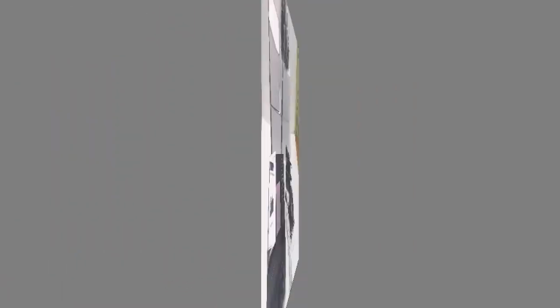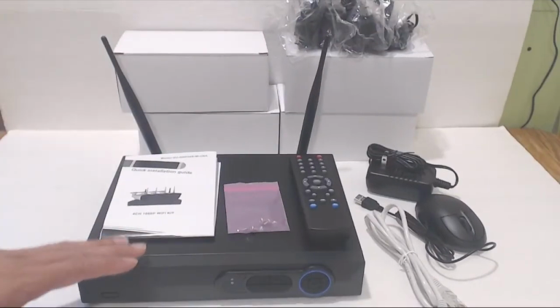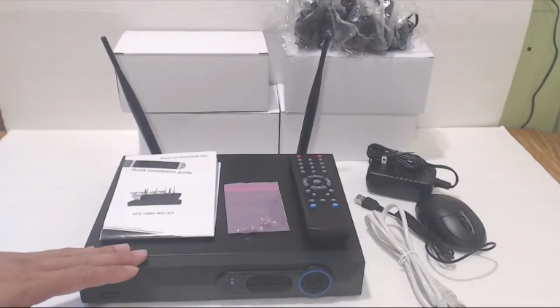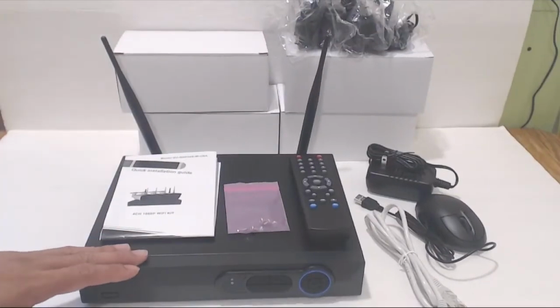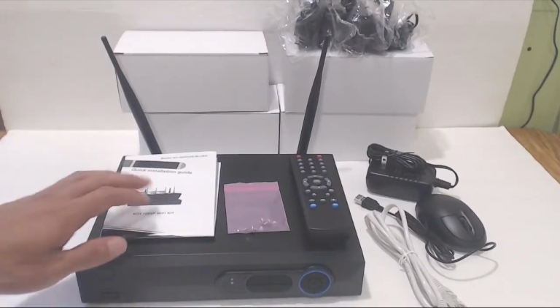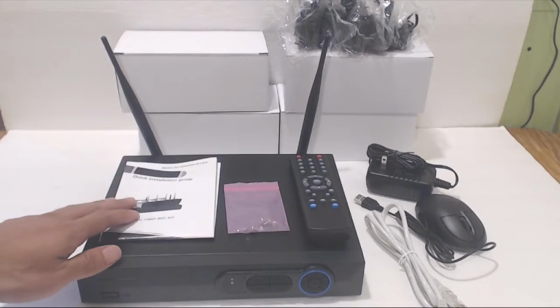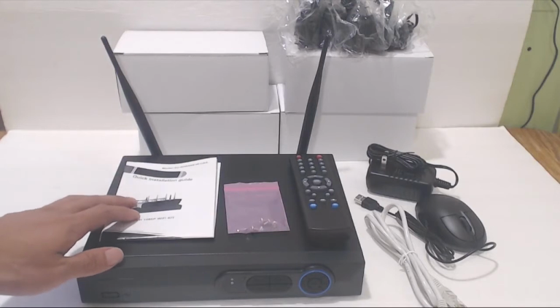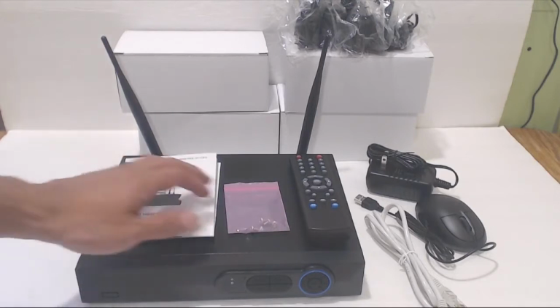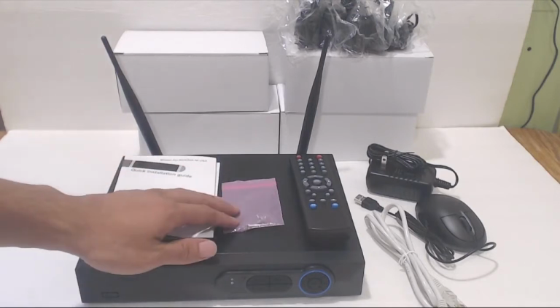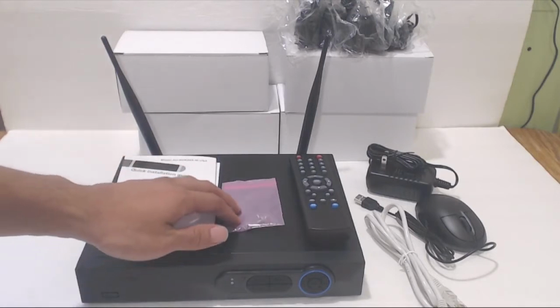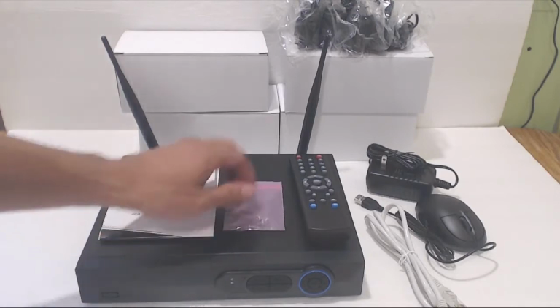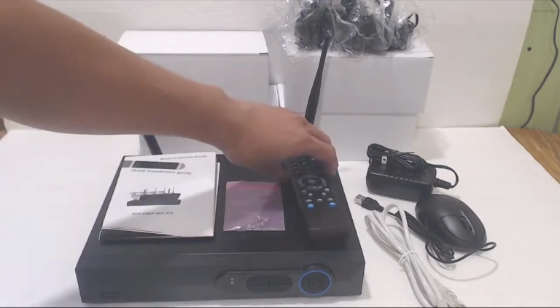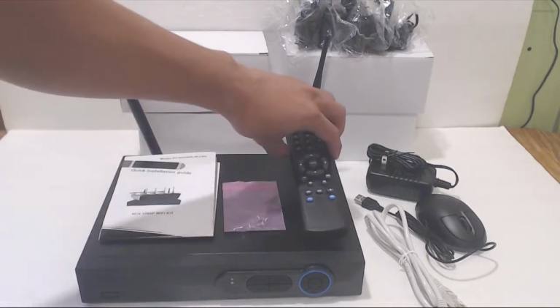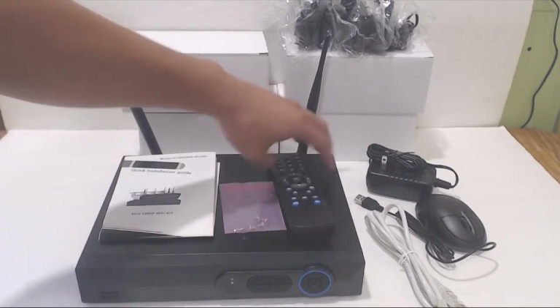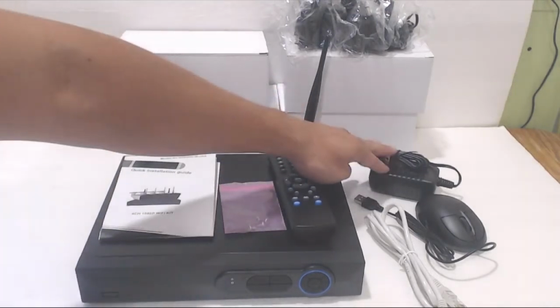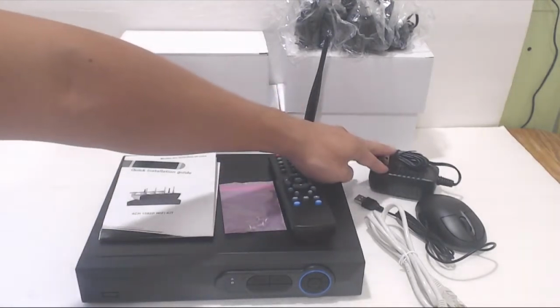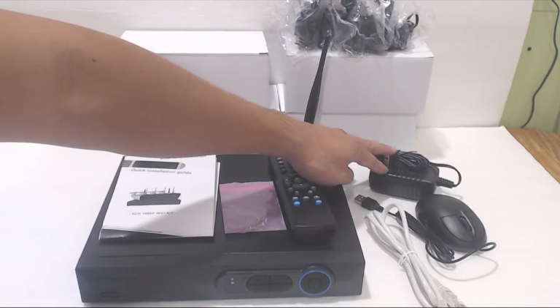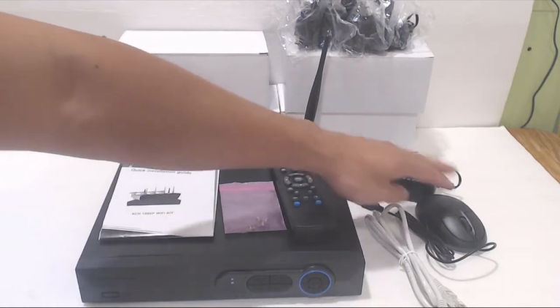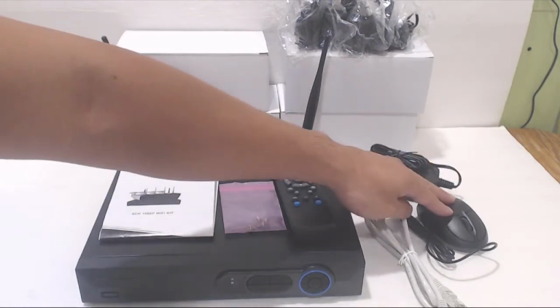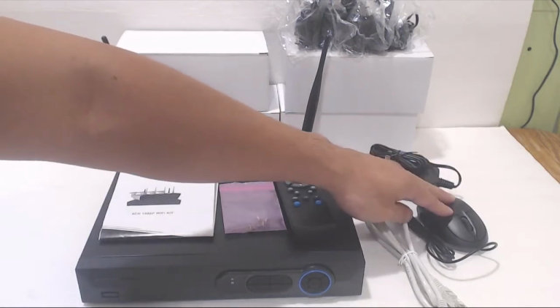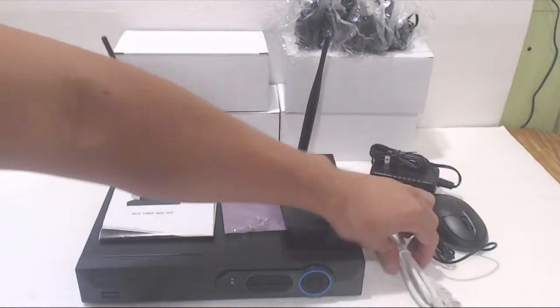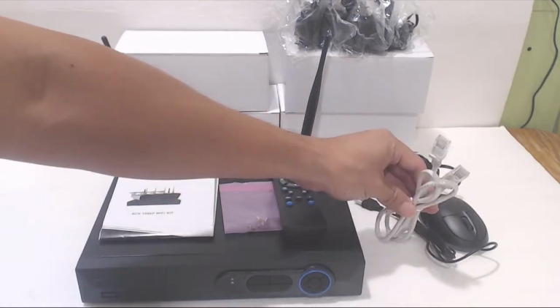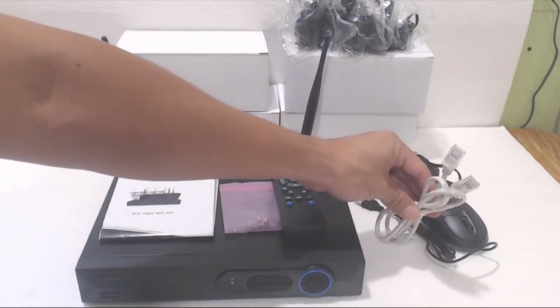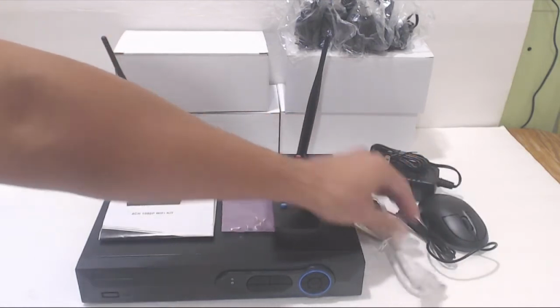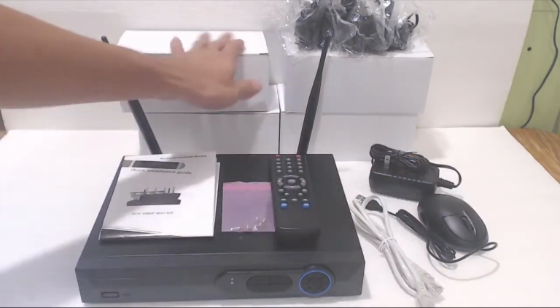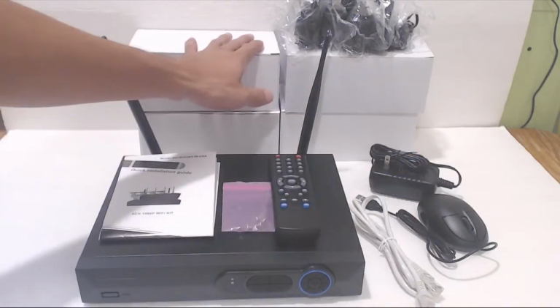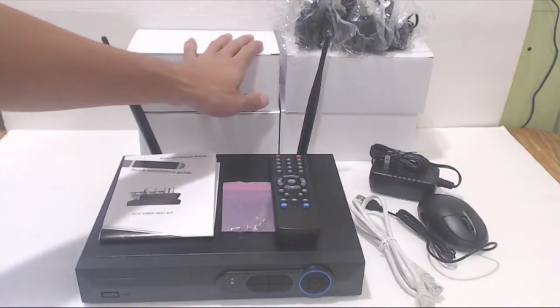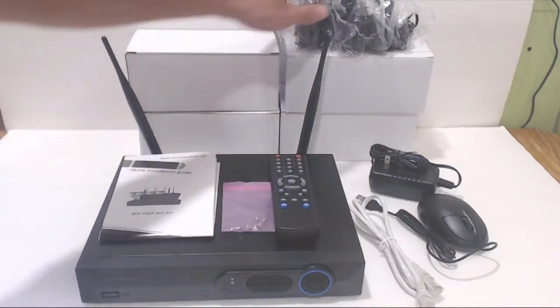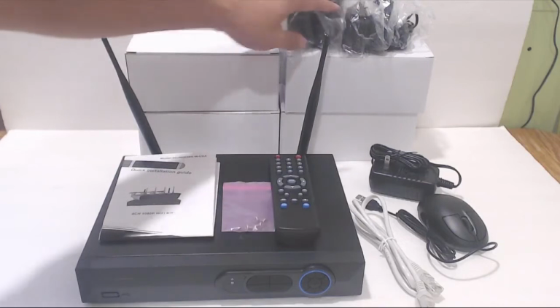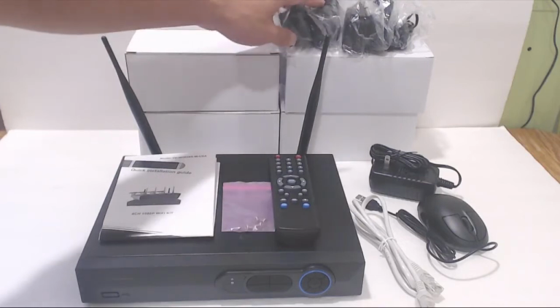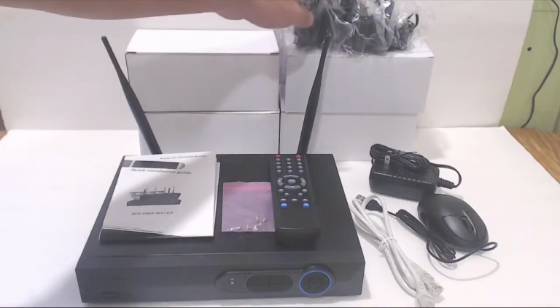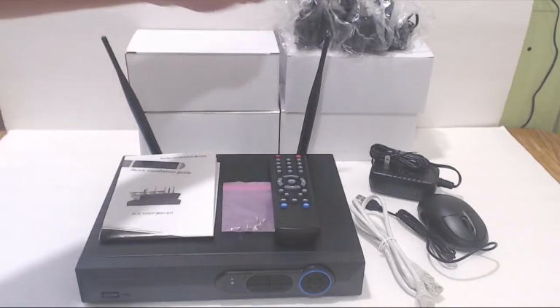You'll receive the NVR unit, a quick installation guide, a pack of 4 hard drive screws, a remote control, an AC adapter for the main unit, a USB mouse, a 3 foot CAT5 cable, and 4 individually packed wireless cameras with AC adapters.